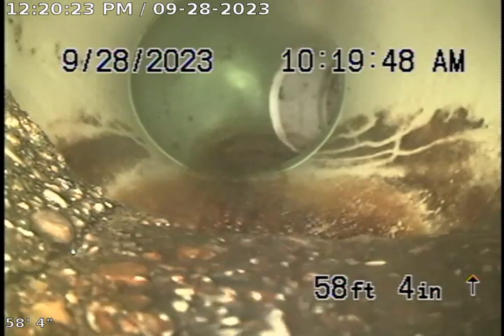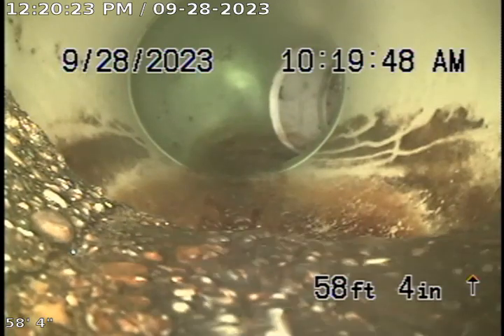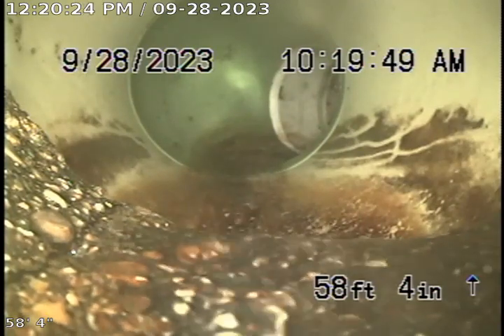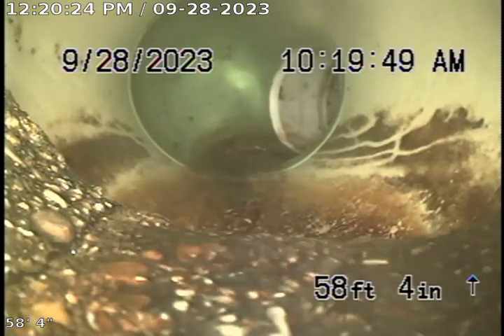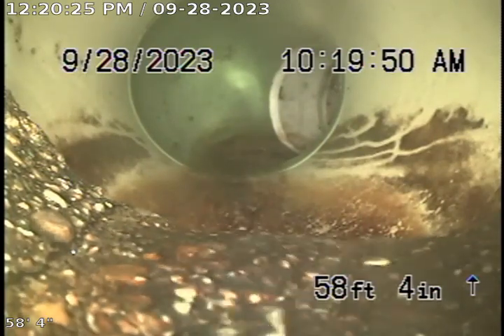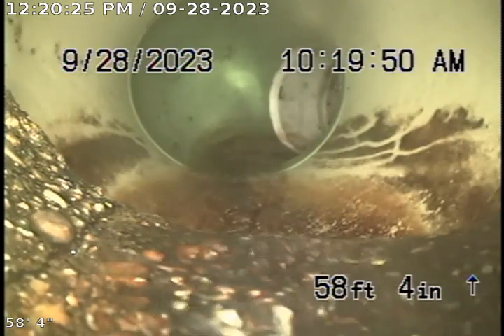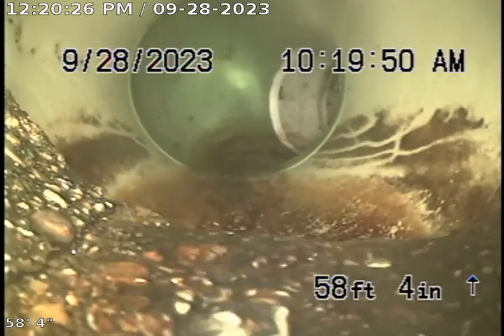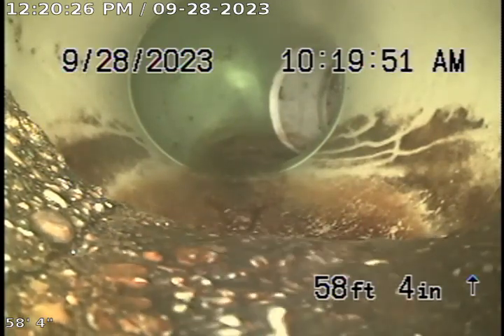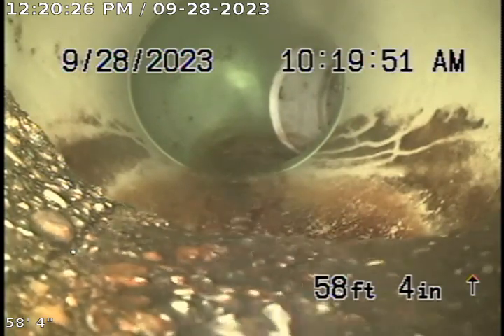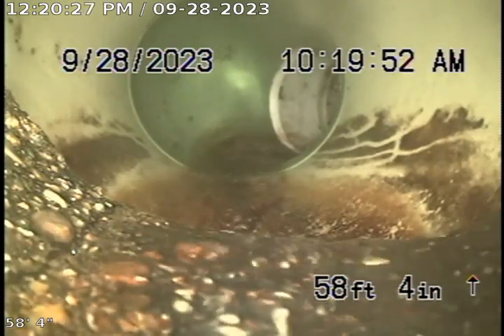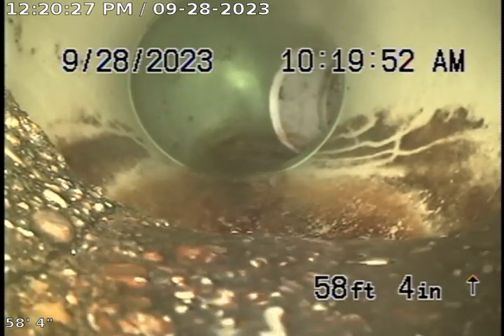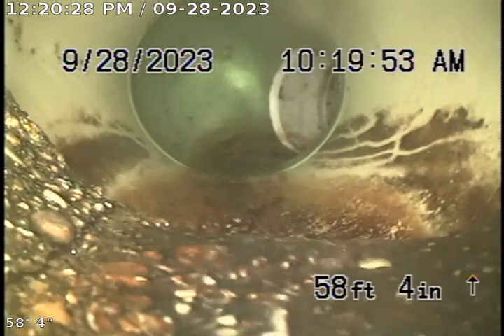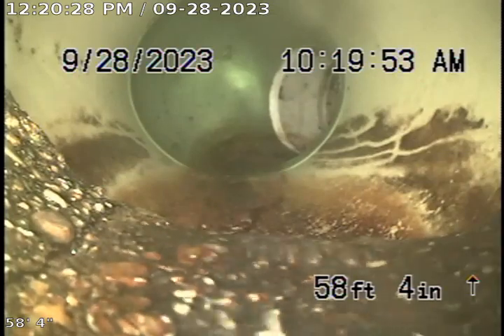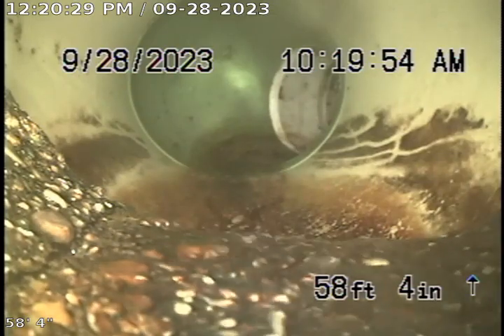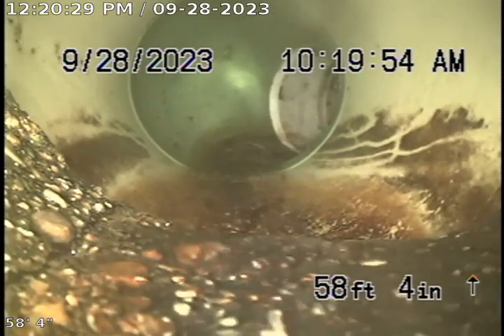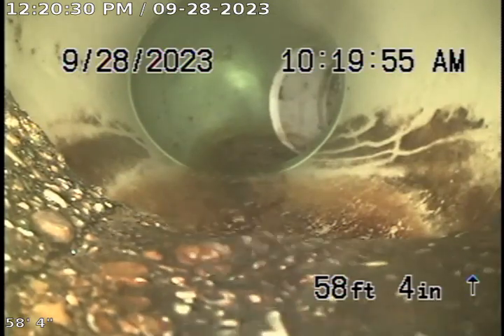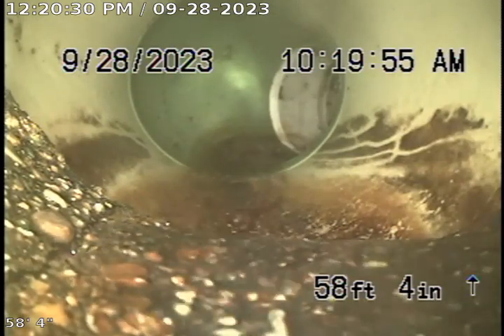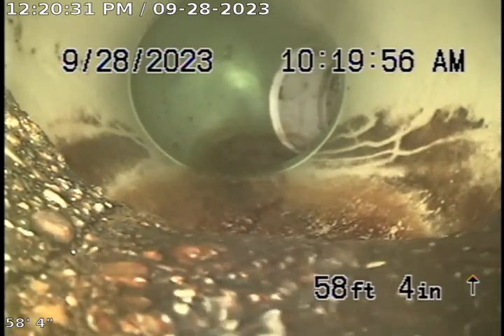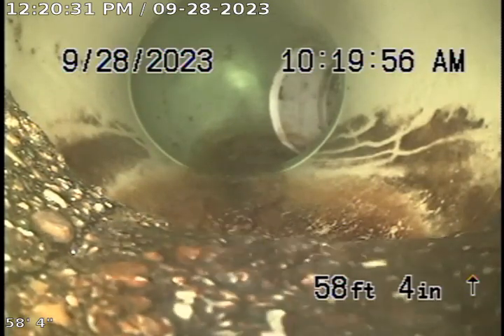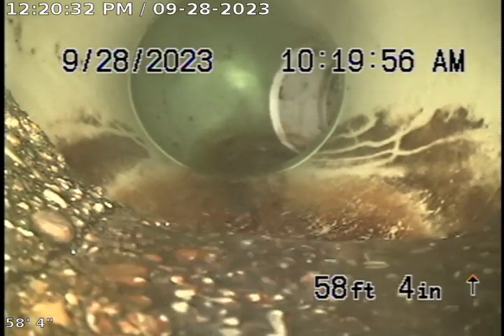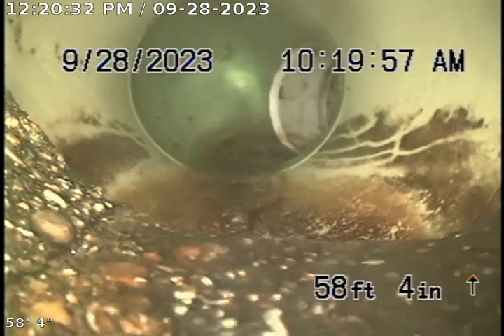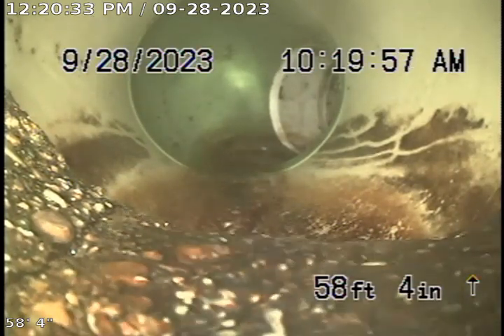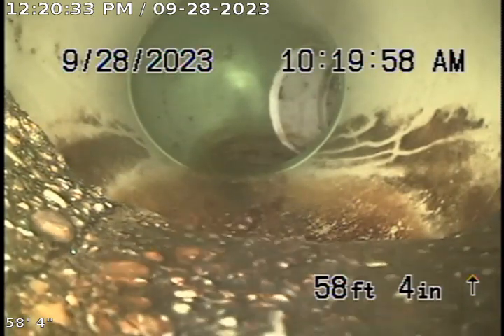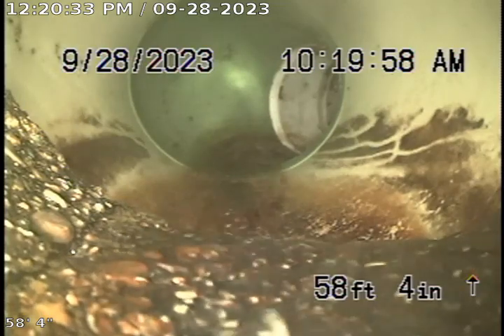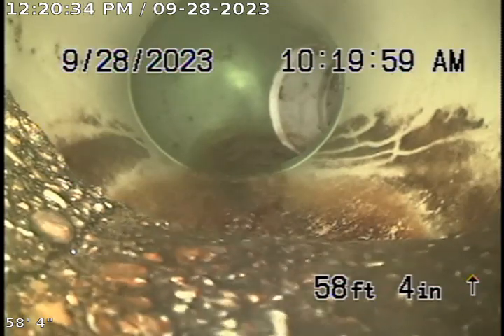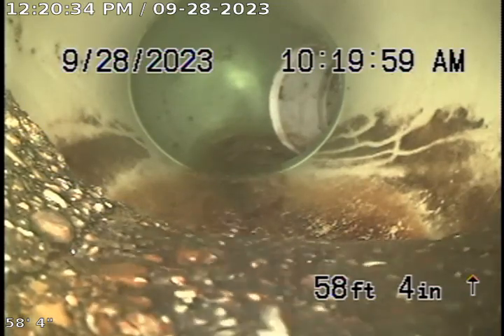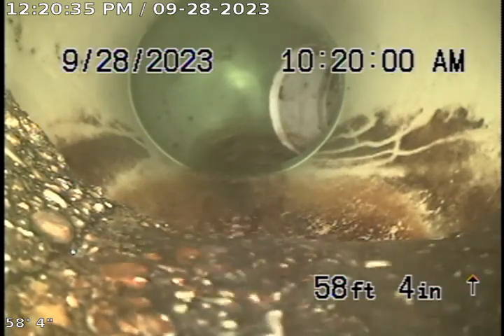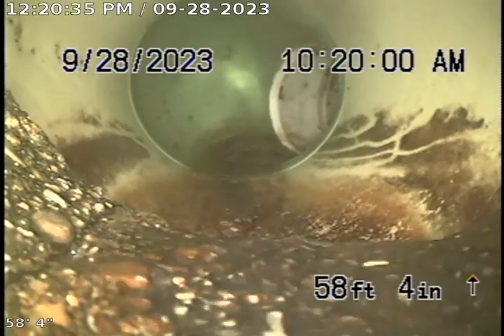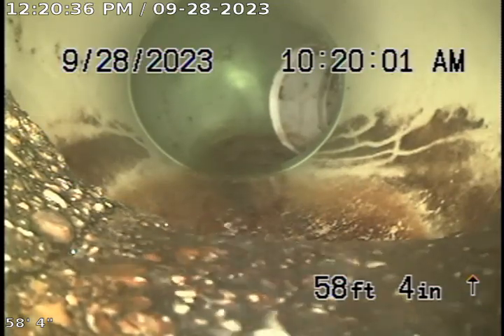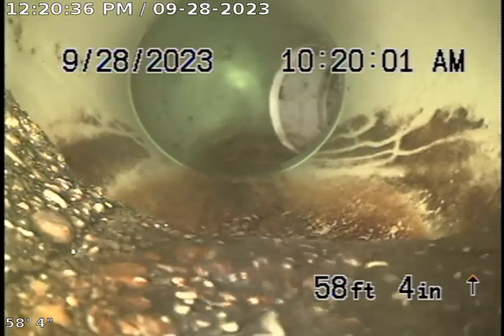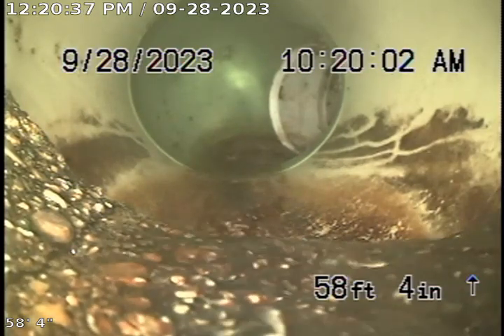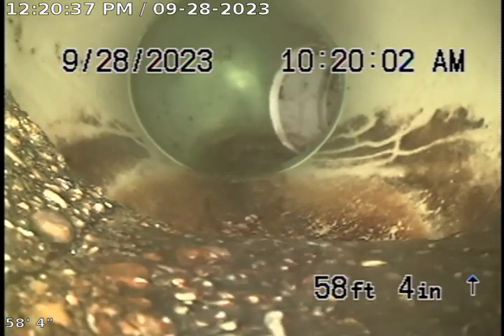Here we are outside the building. You can see the concrete to PVC connection that has six inch PVC. We used the chain snake and the jetter to flush out the debris that was in that line.